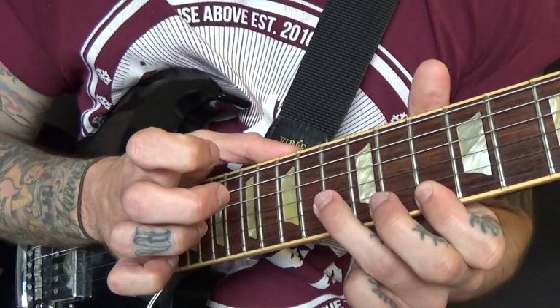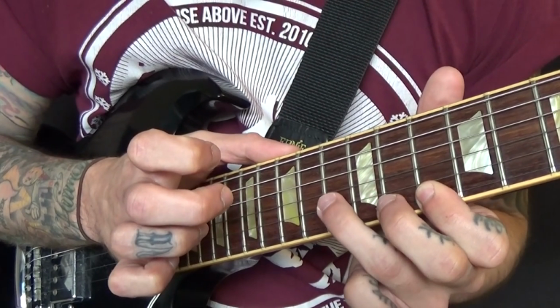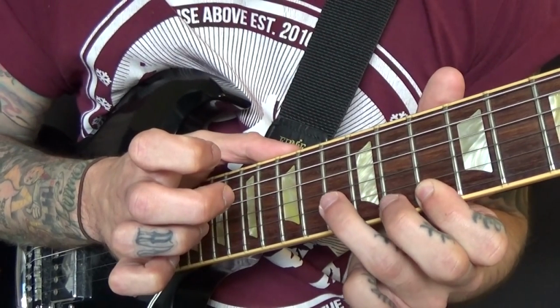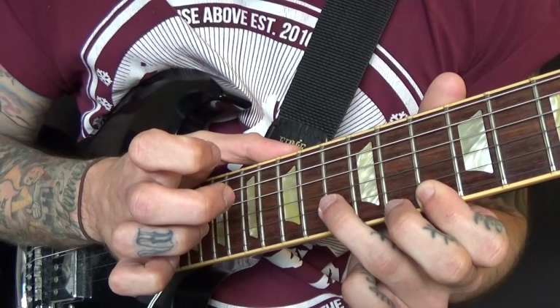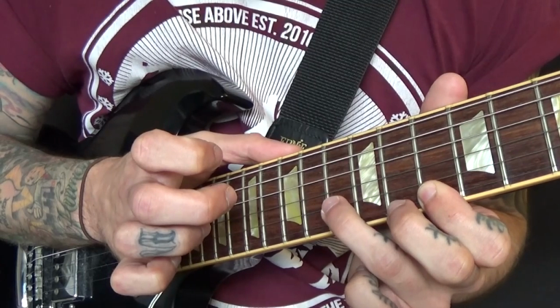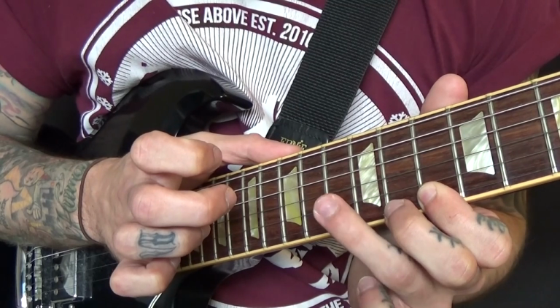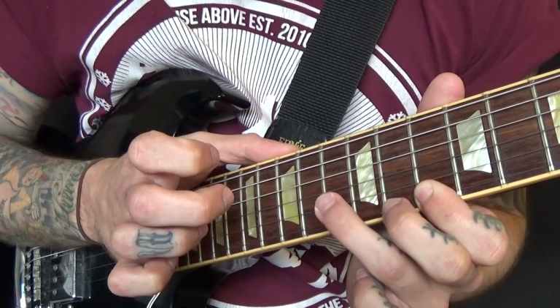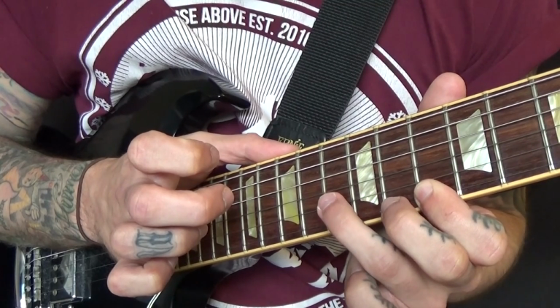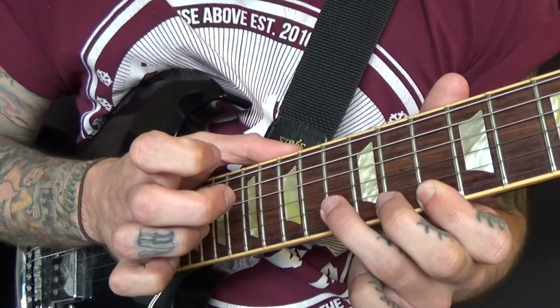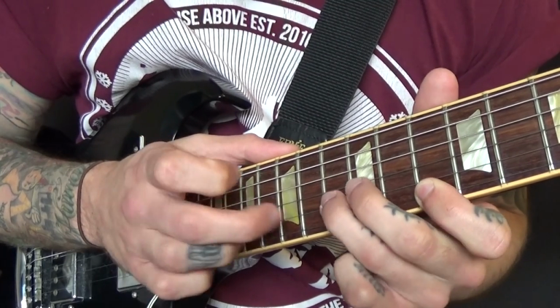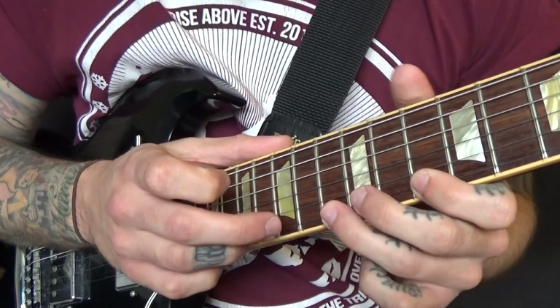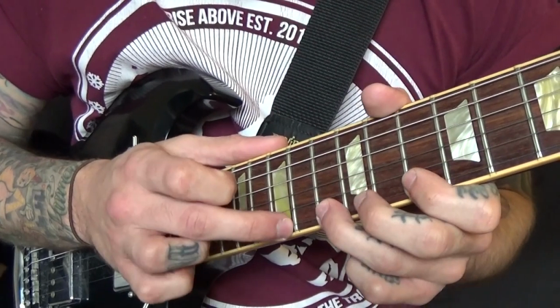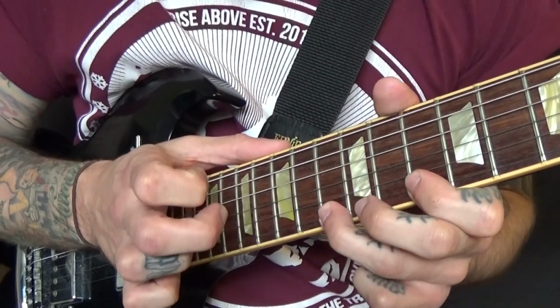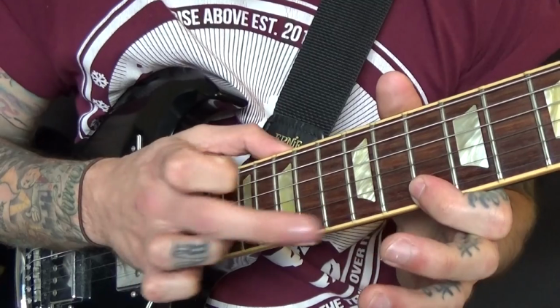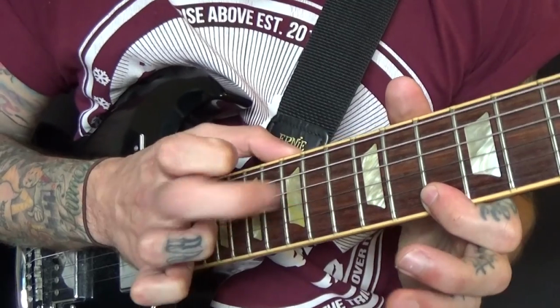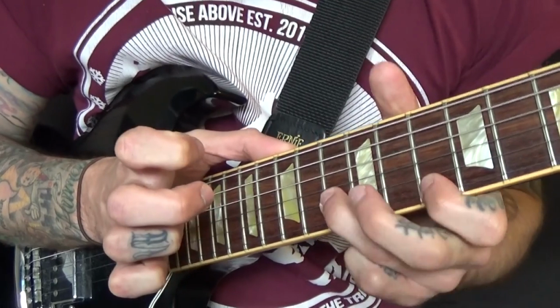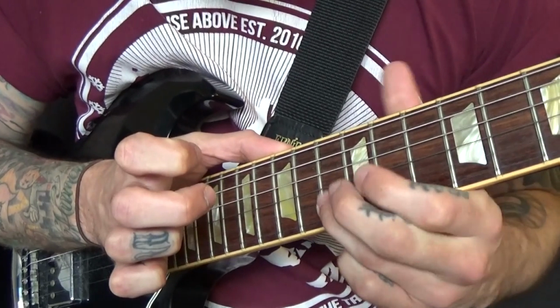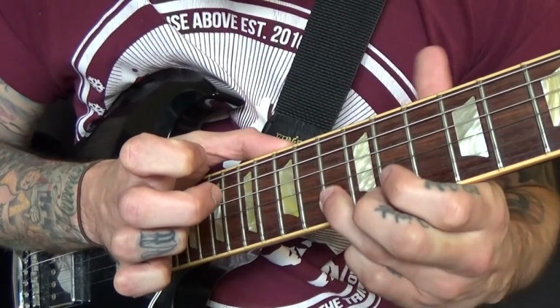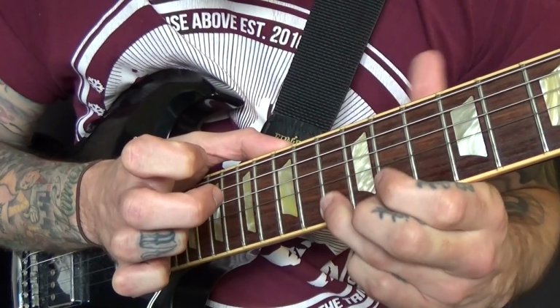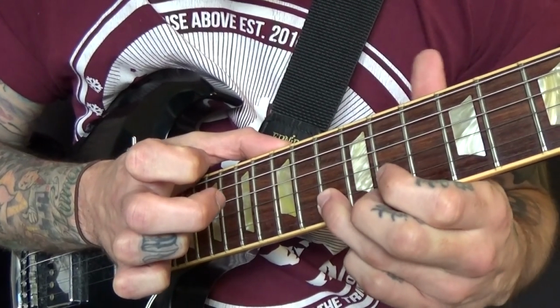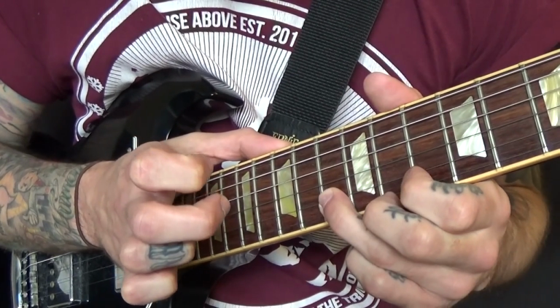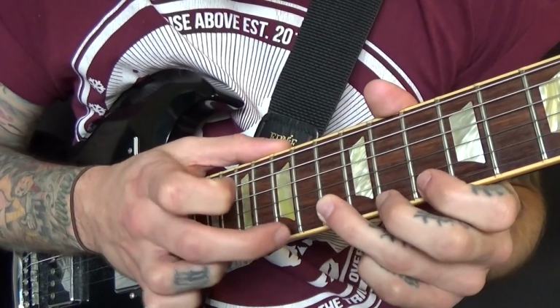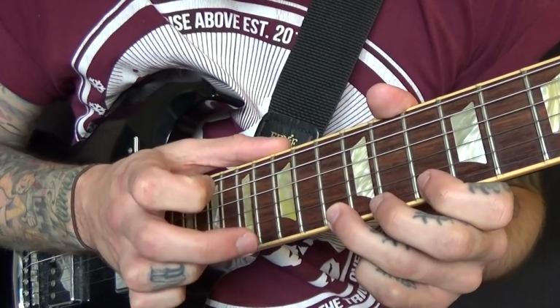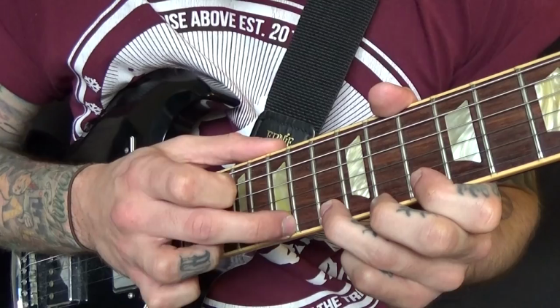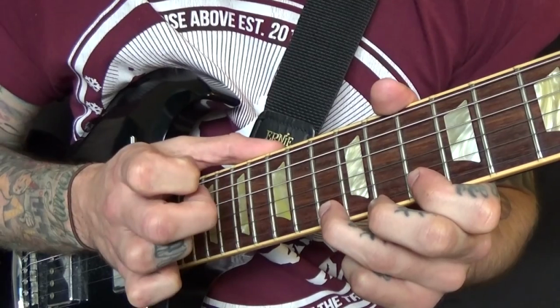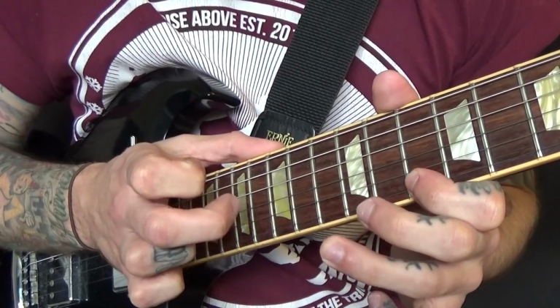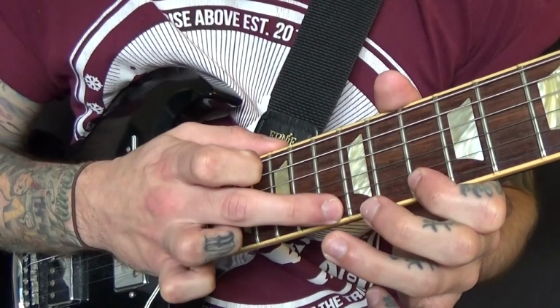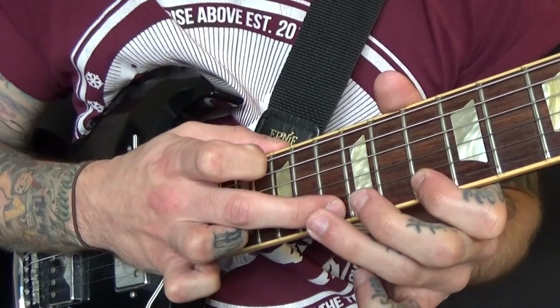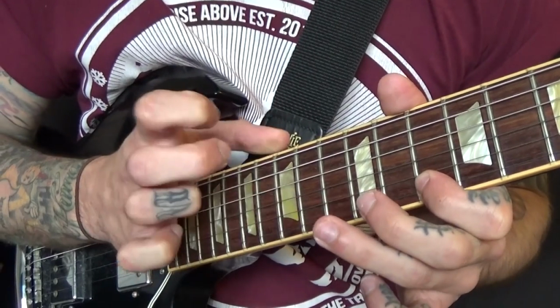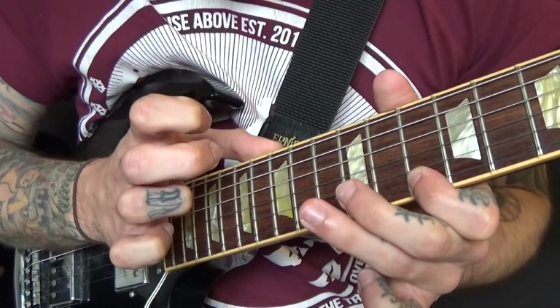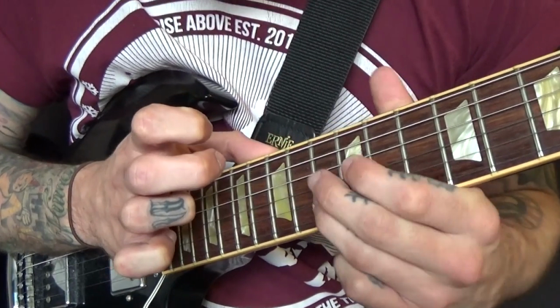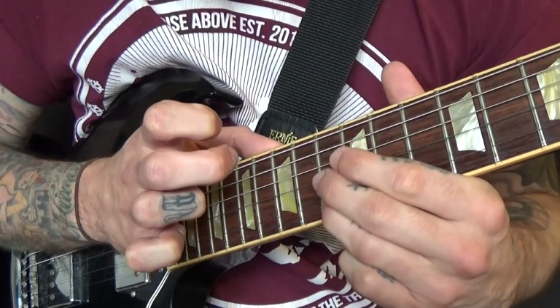You're going to go to 13 on the B string instead on the way back. So you go: move down on that last note — 15, 13, 10, 13, 10, then 13 on the B.